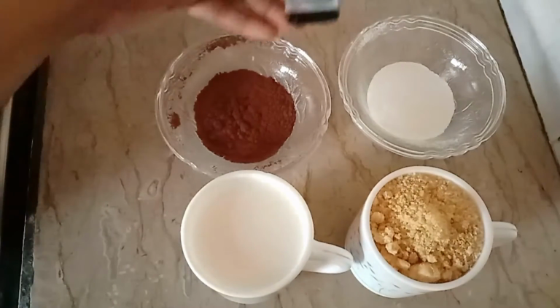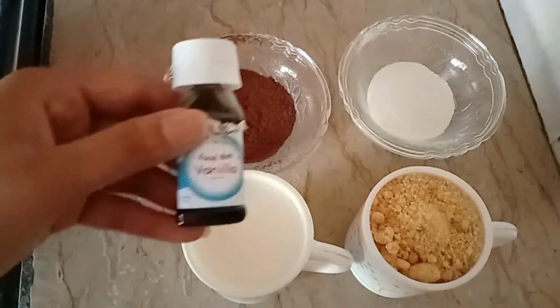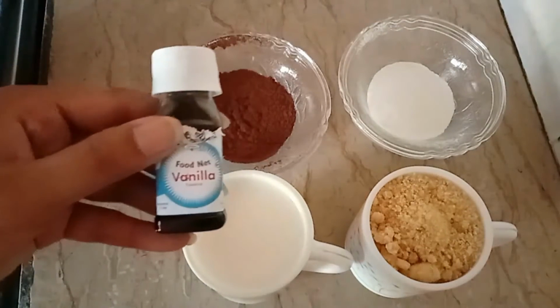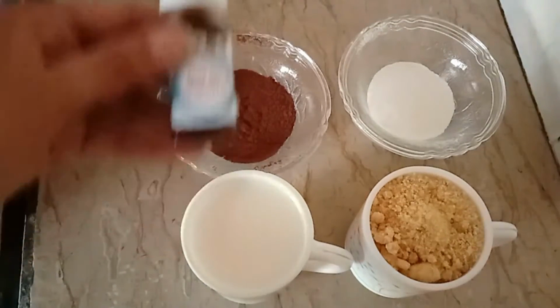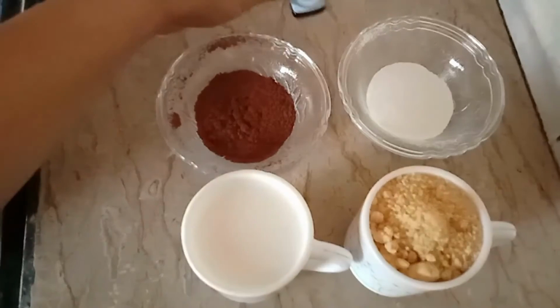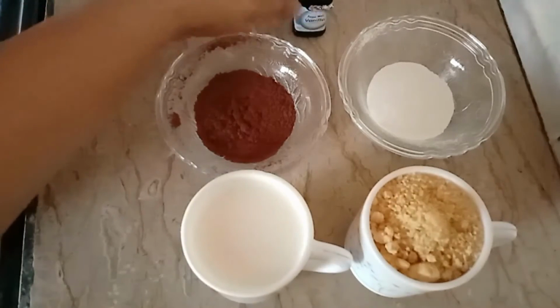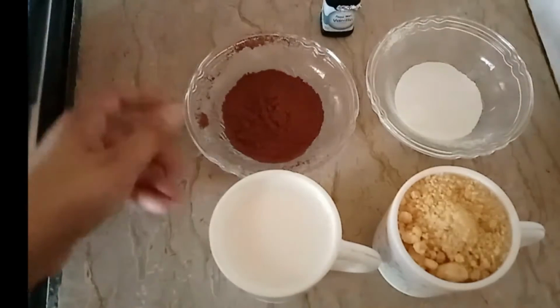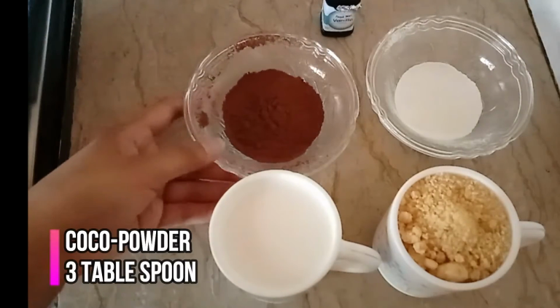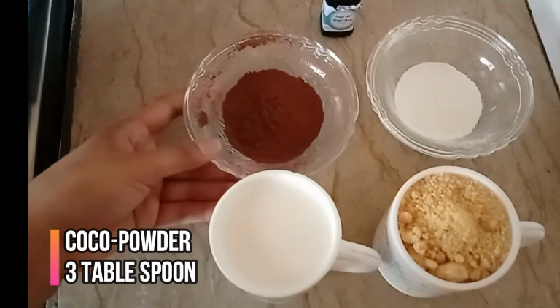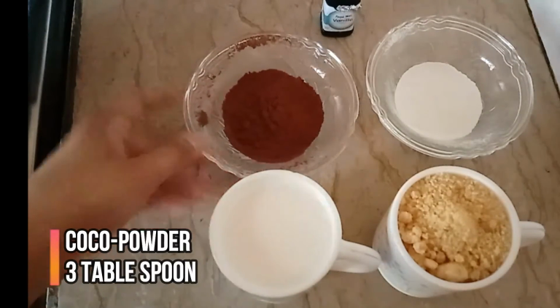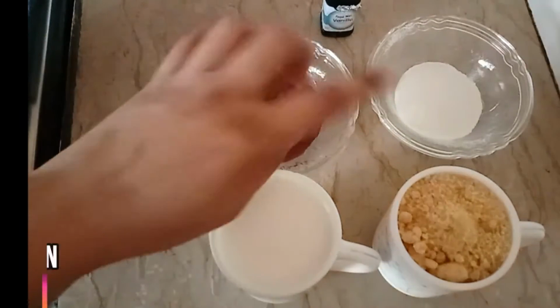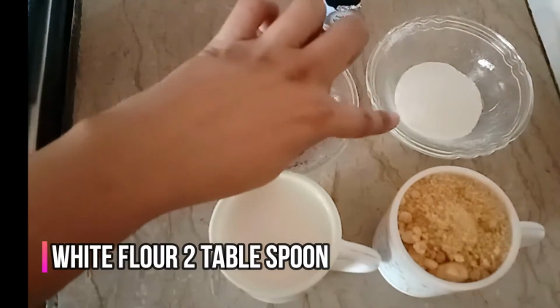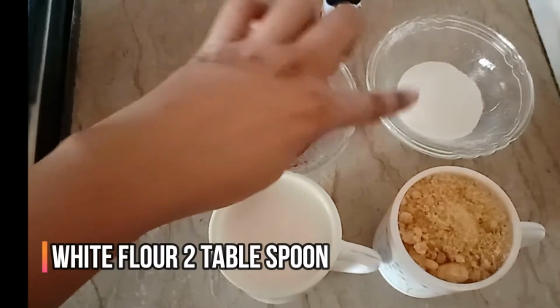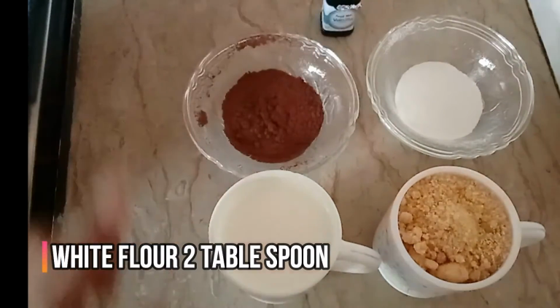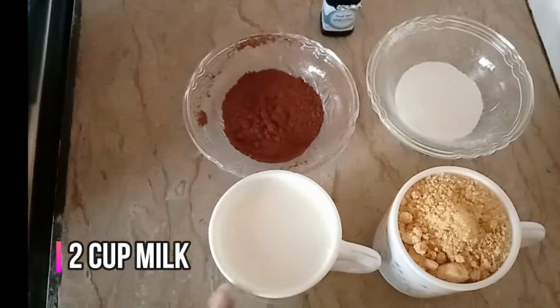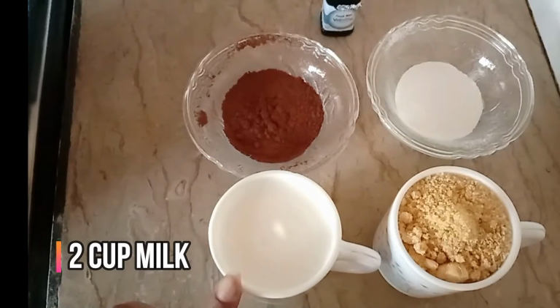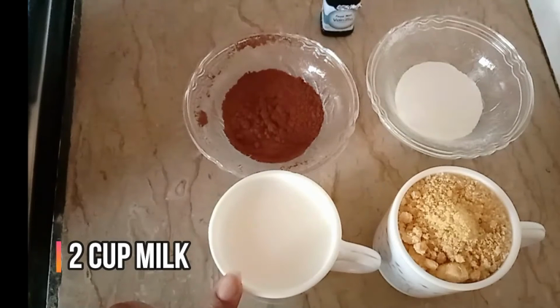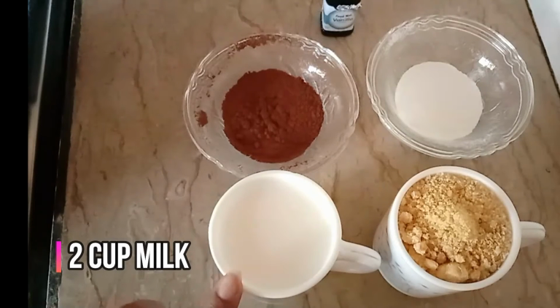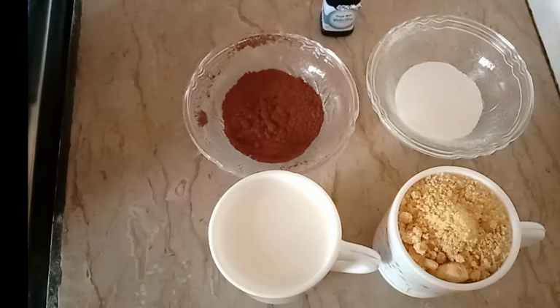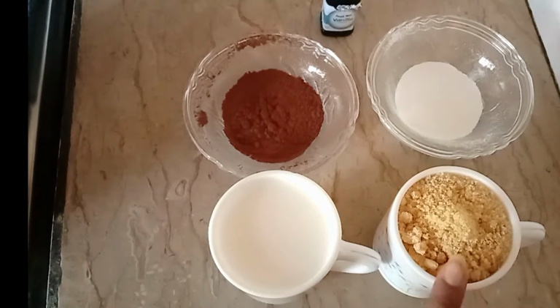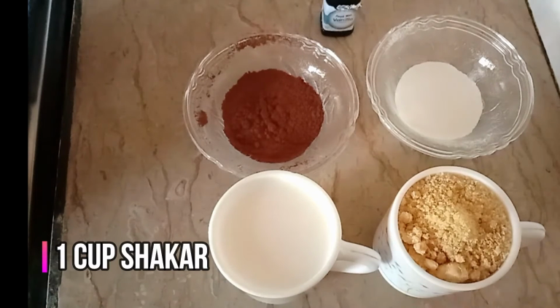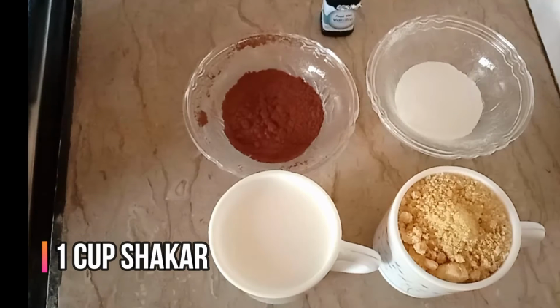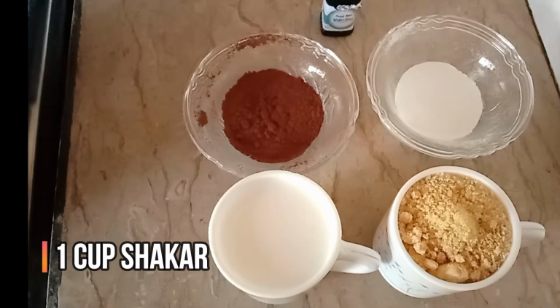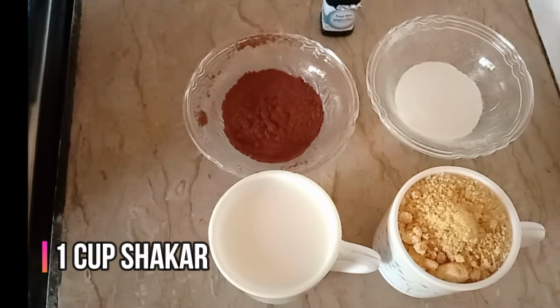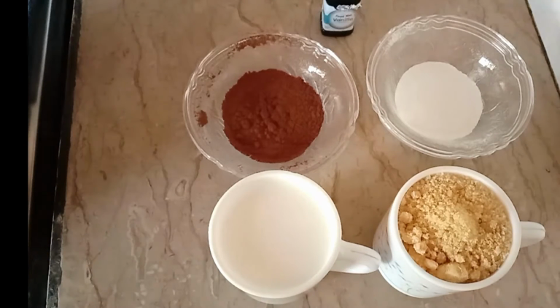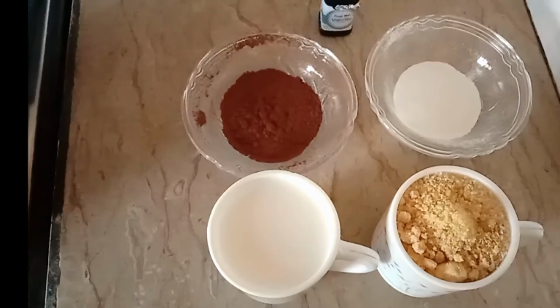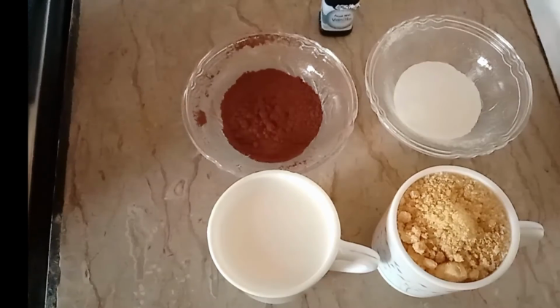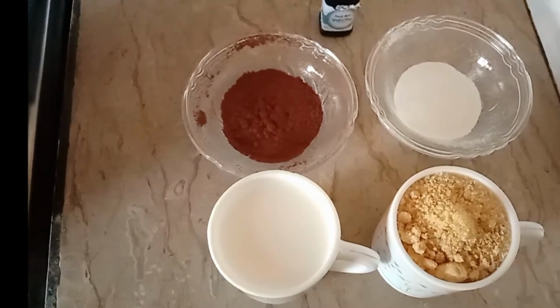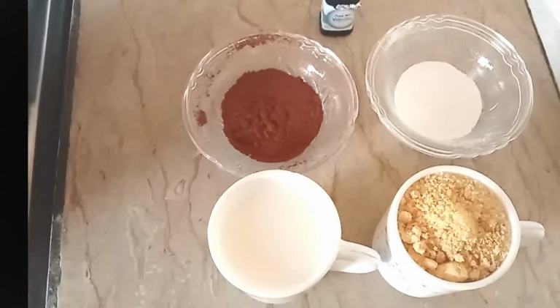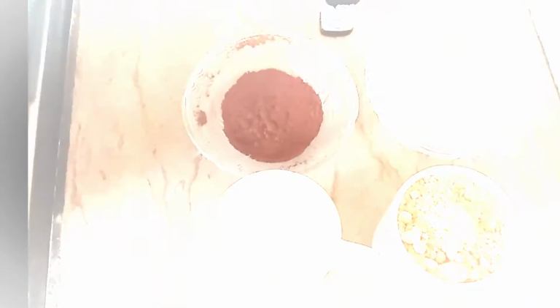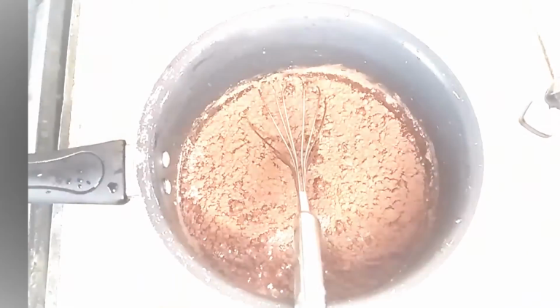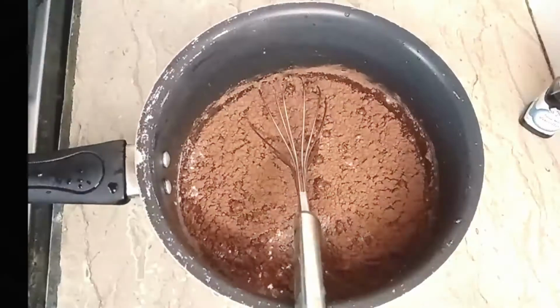First I need vanilla essence, cocoa powder, and milk. Sugar is optional — if you want to use it you can. I'll add sugar as well. I need a pan and 2 cups of milk.